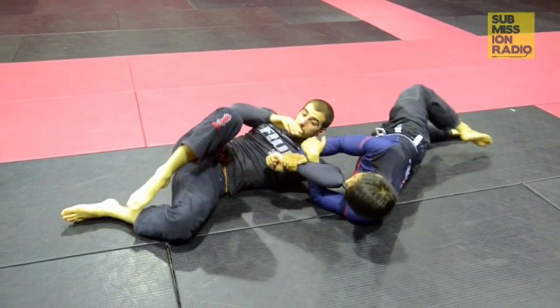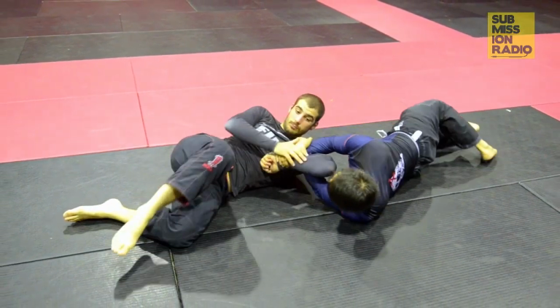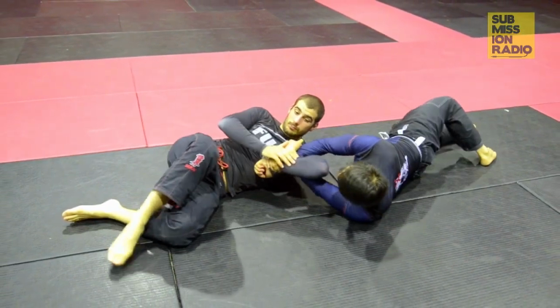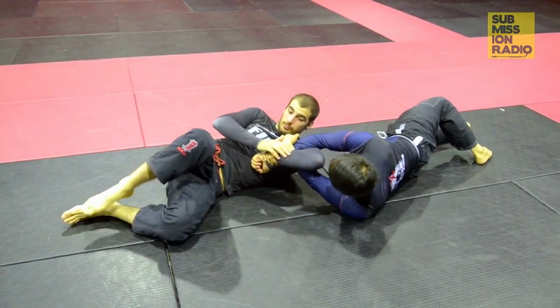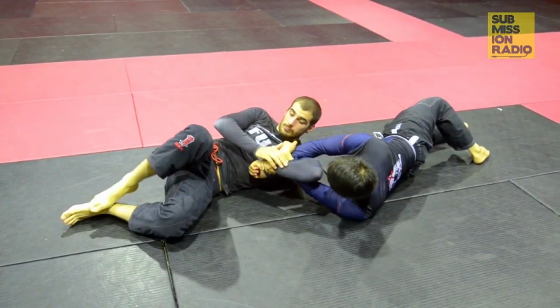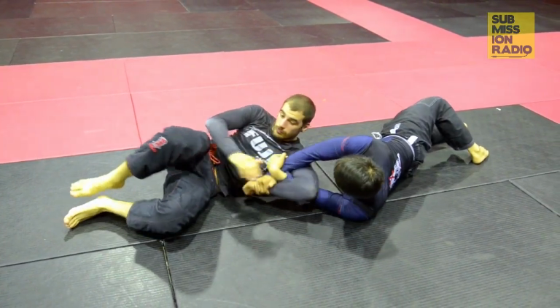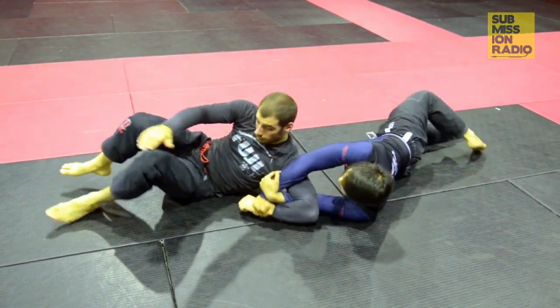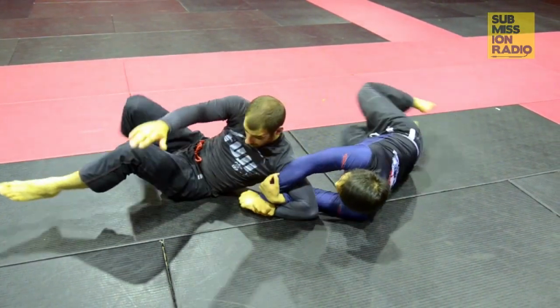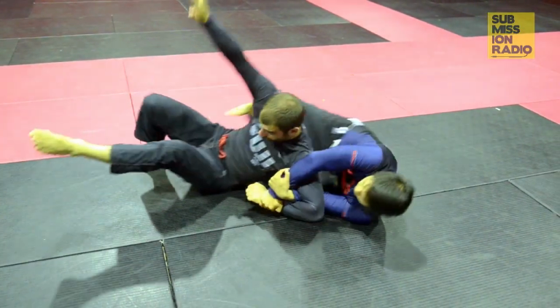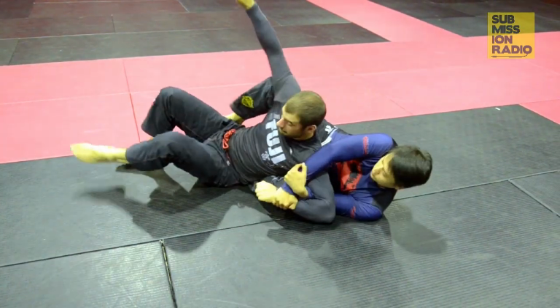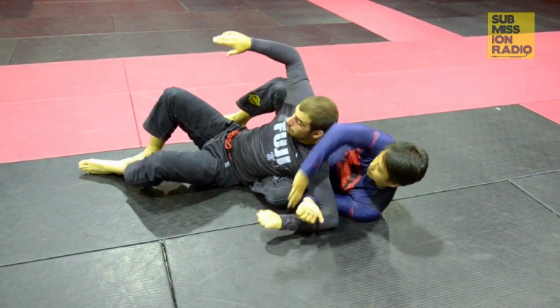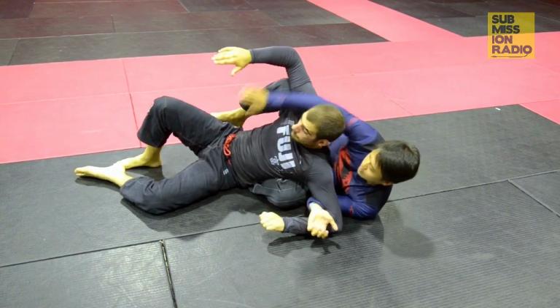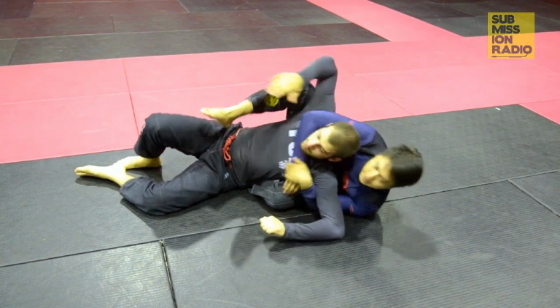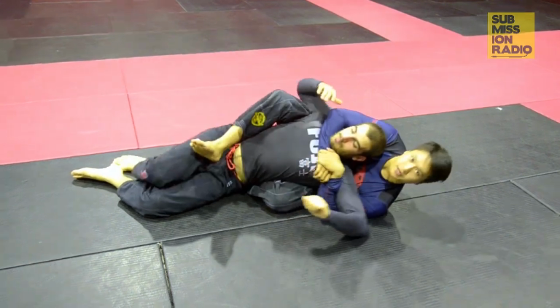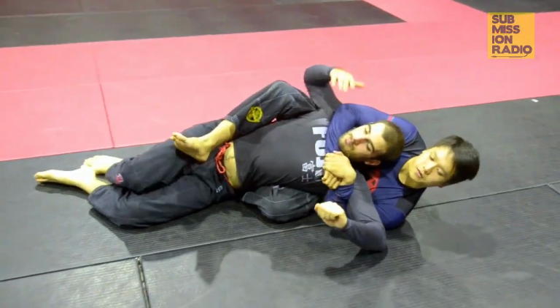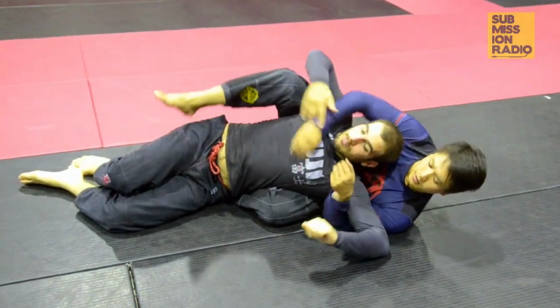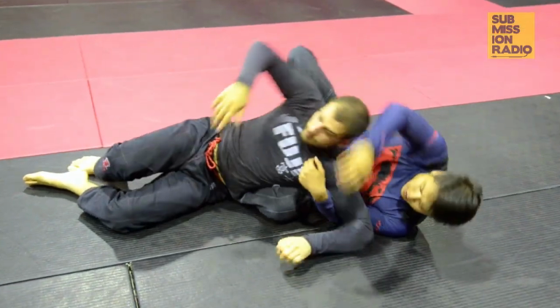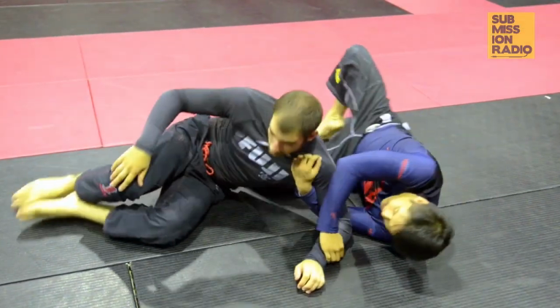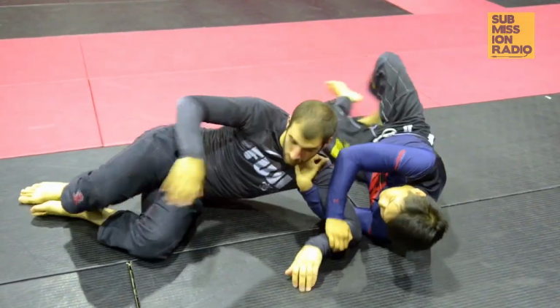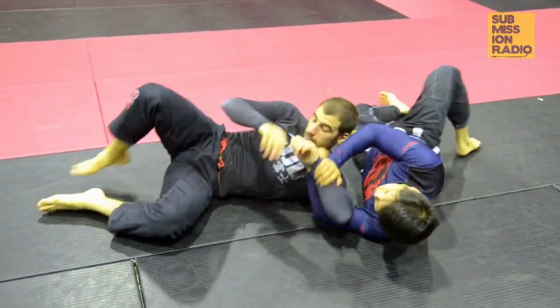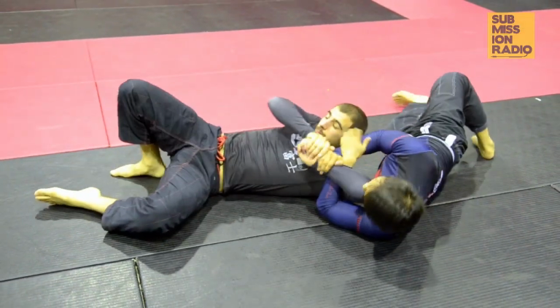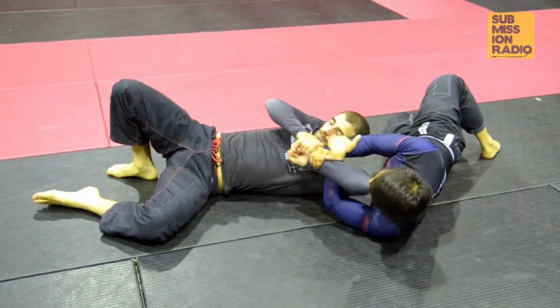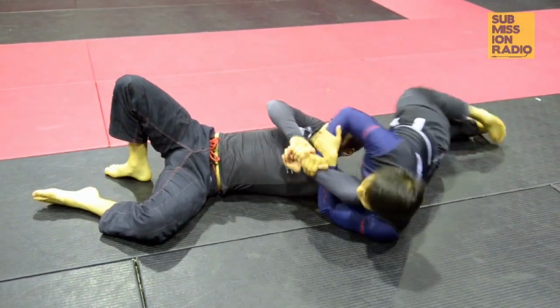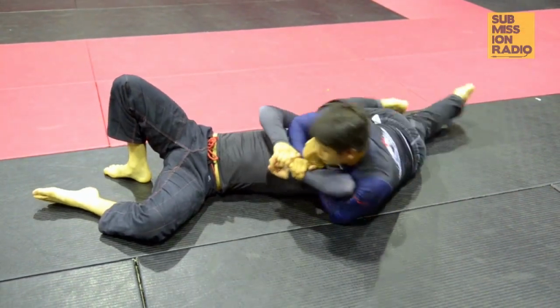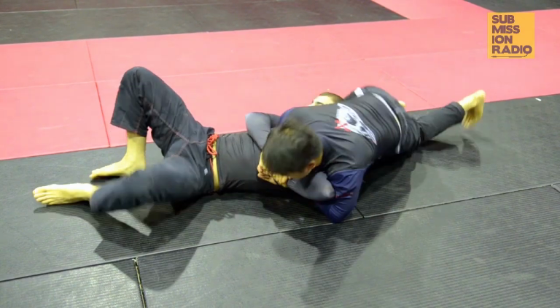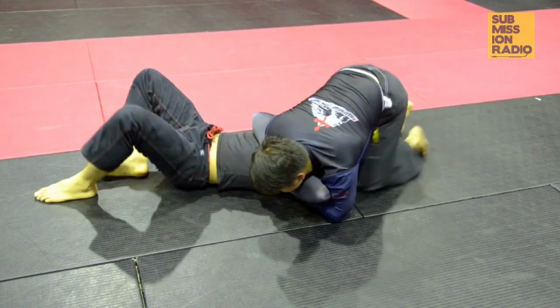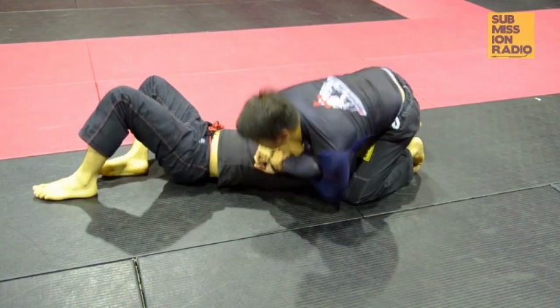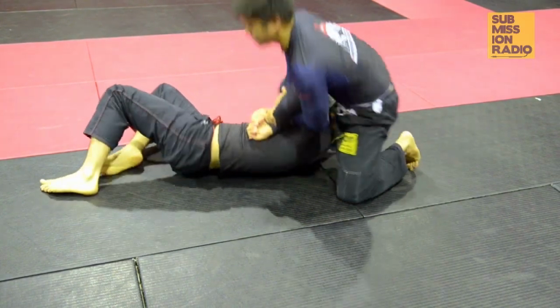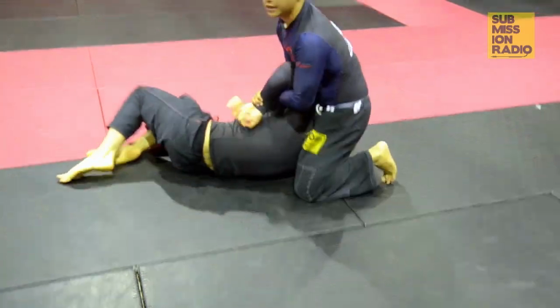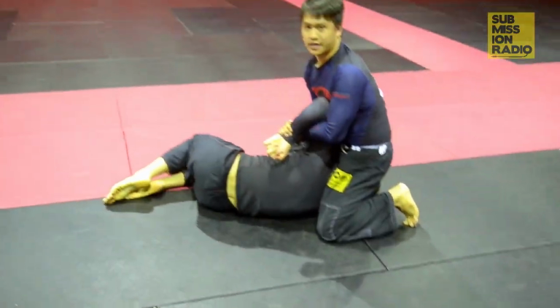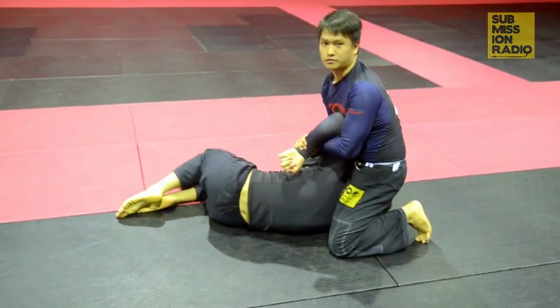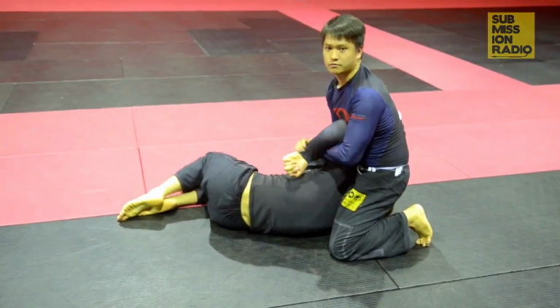And if he gets up a lot and I don't want to go for the arm bar, I just slide my knee through and get the back. And if he does nothing, that works too because I can just get up and start attacking.